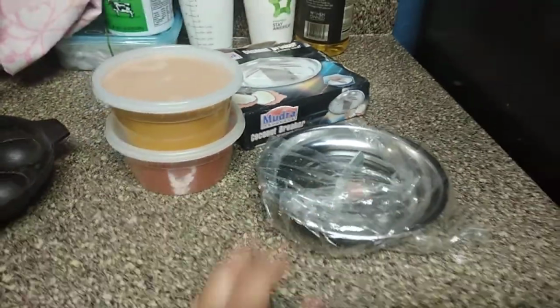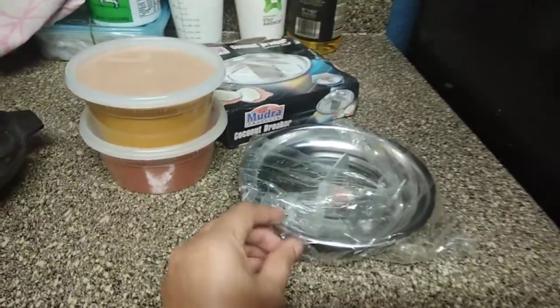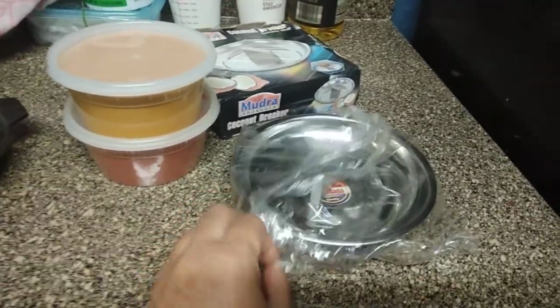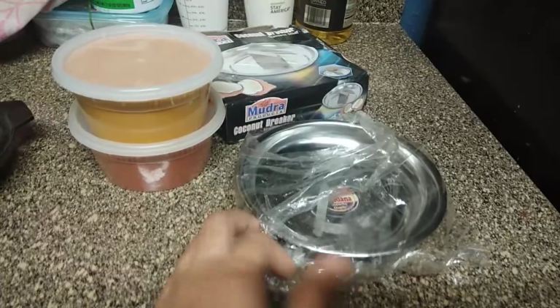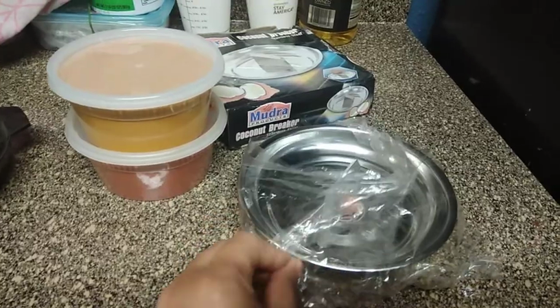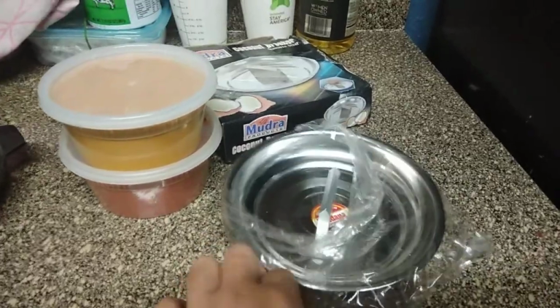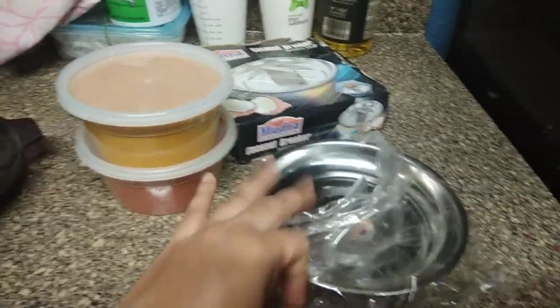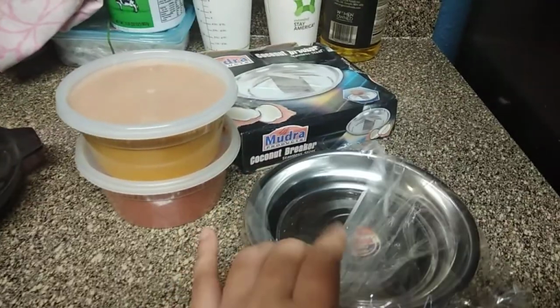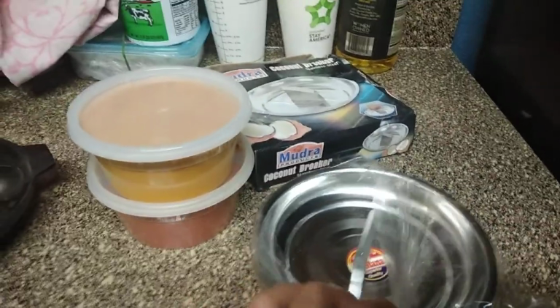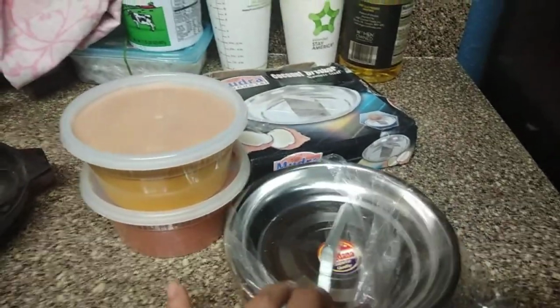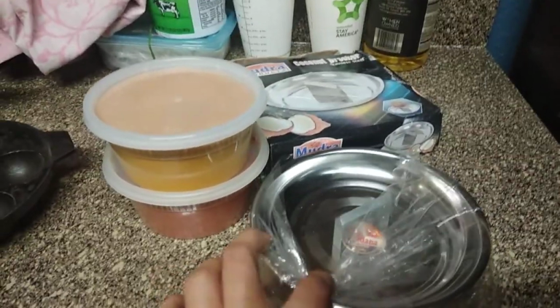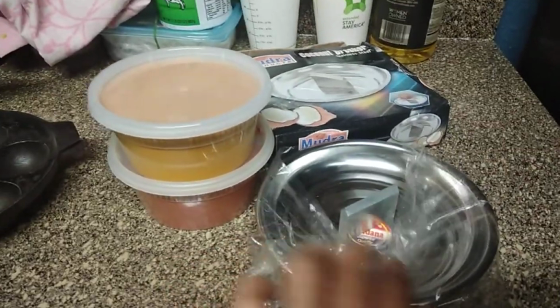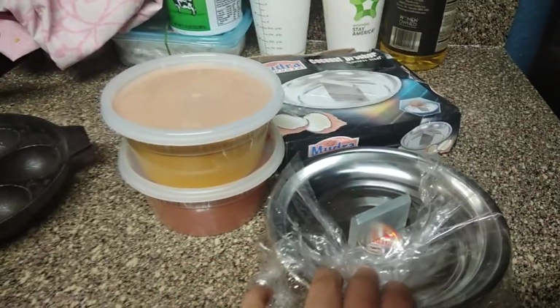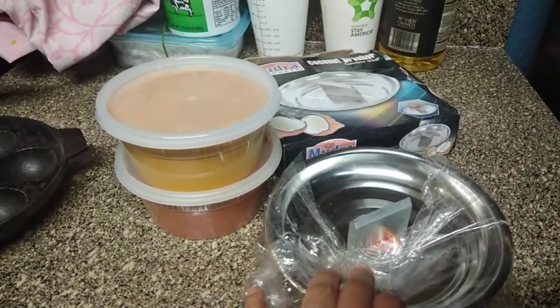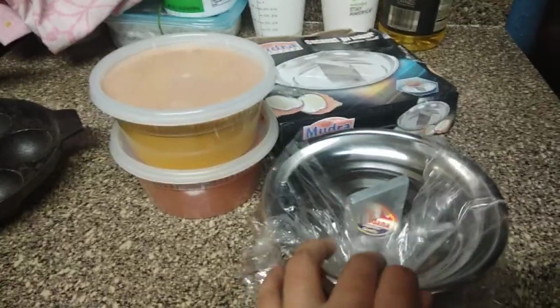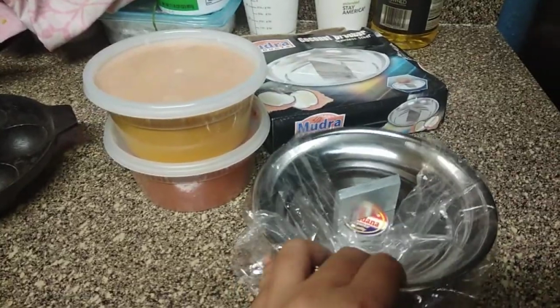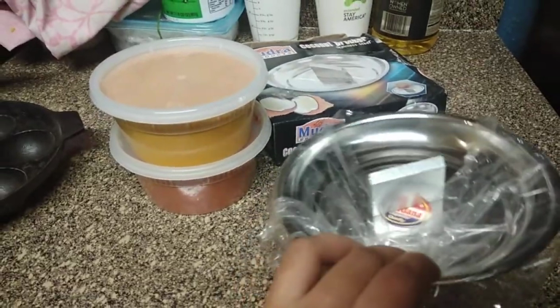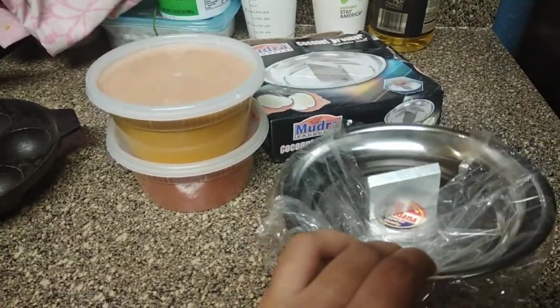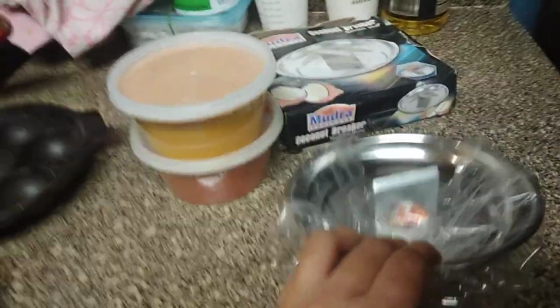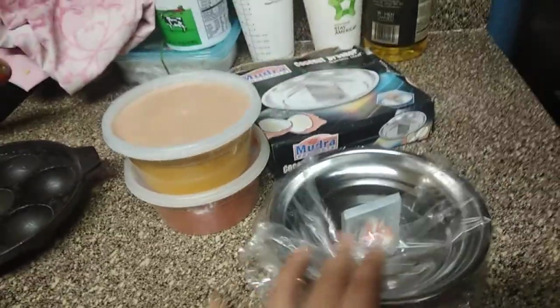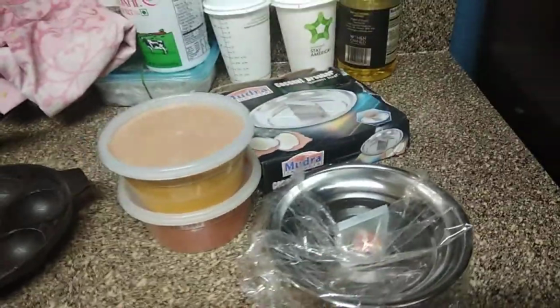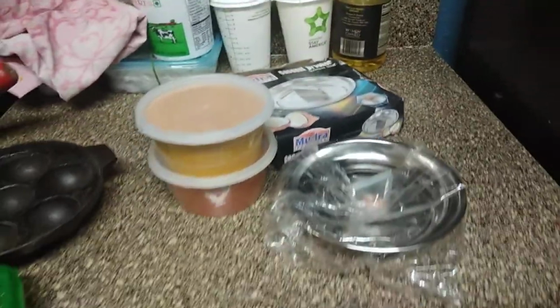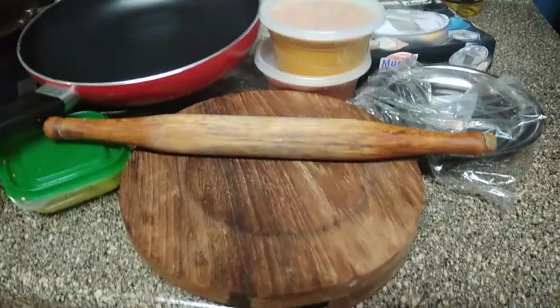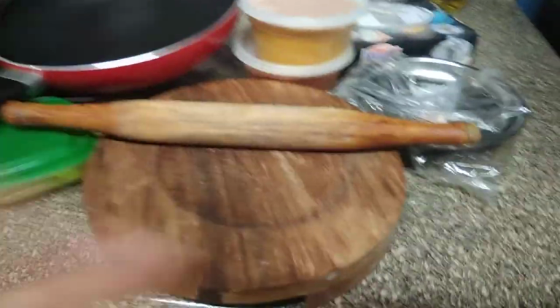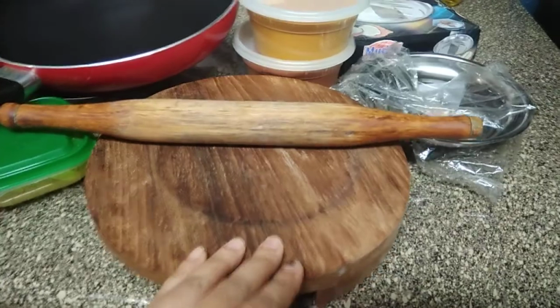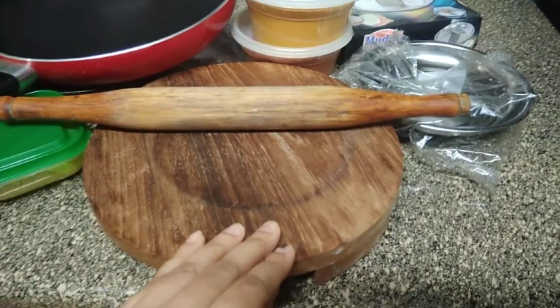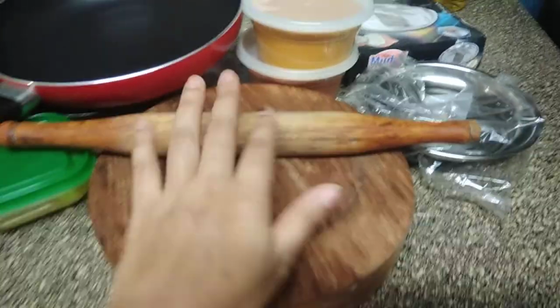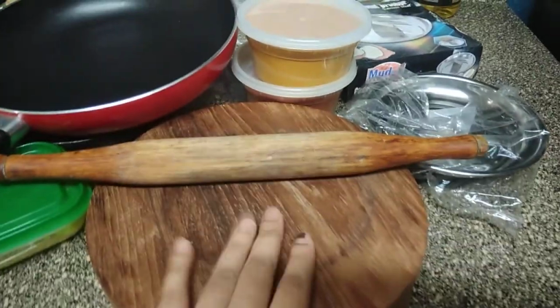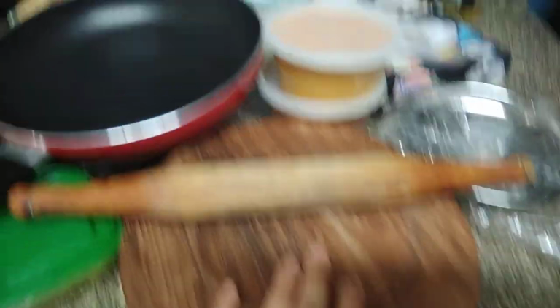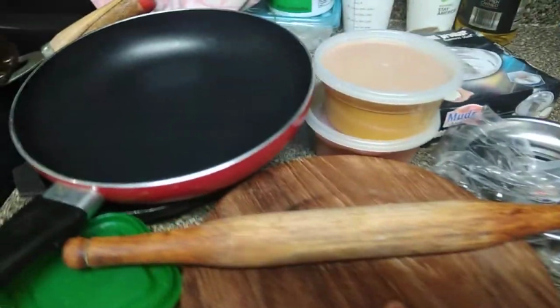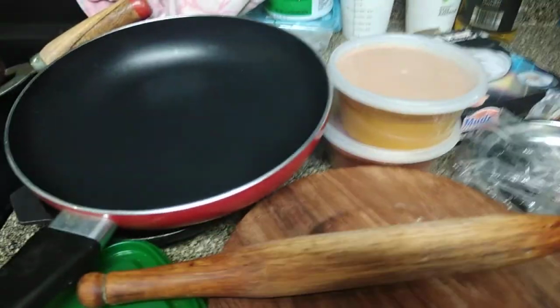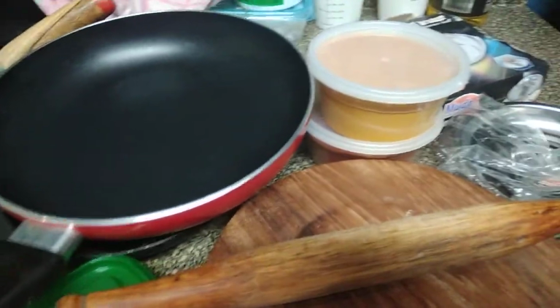All the houses here are in wooden form, so you can't break coconuts on the floor. You can usually get the coconut breaker in Indian supermarkets — I brought mine from Big Bazaar. Also get a rolling pin and board for chapati, and a small pan.